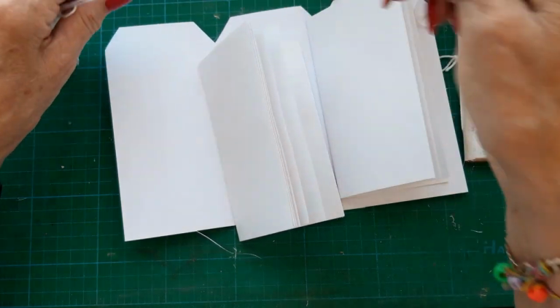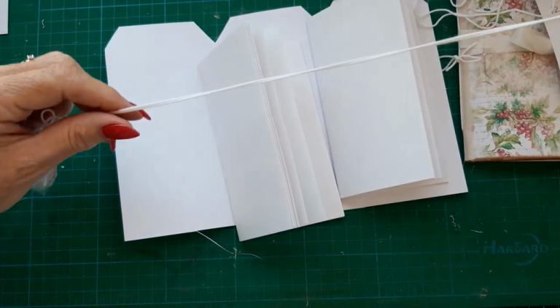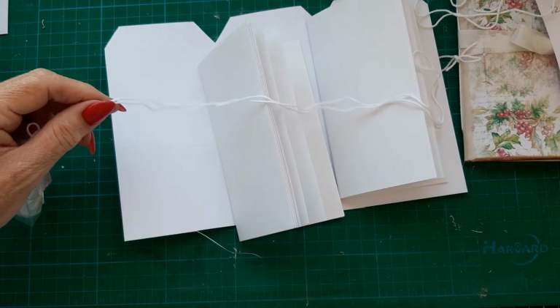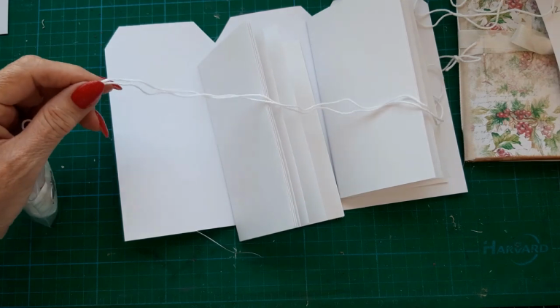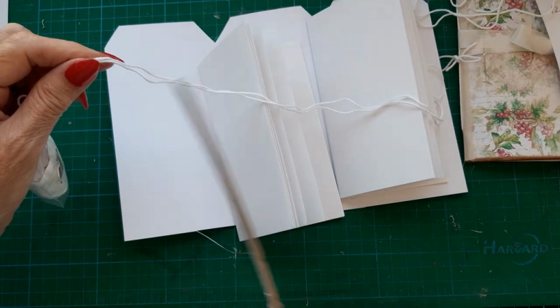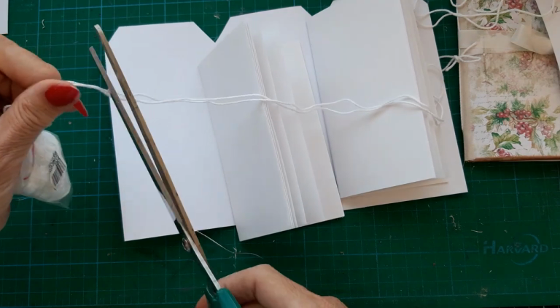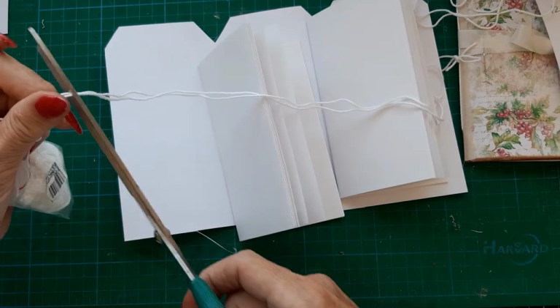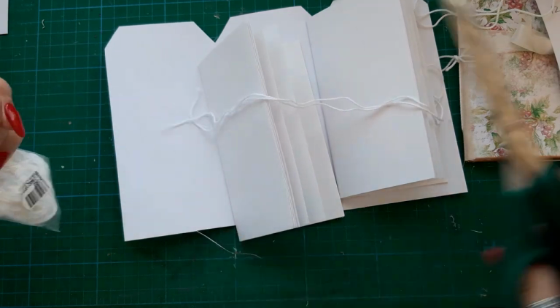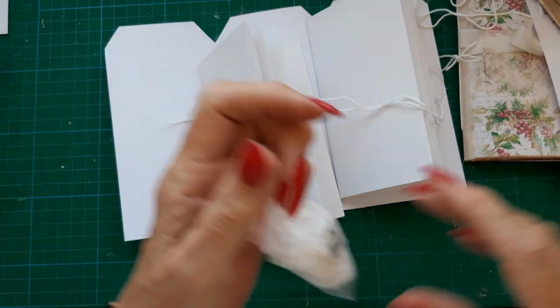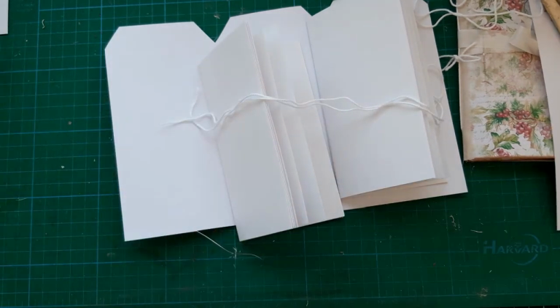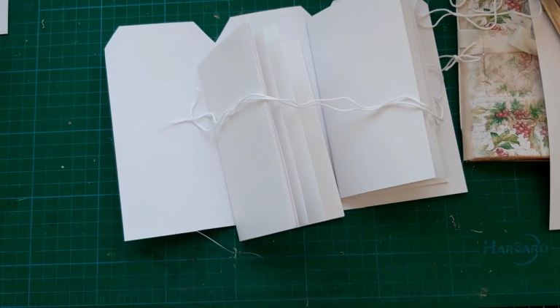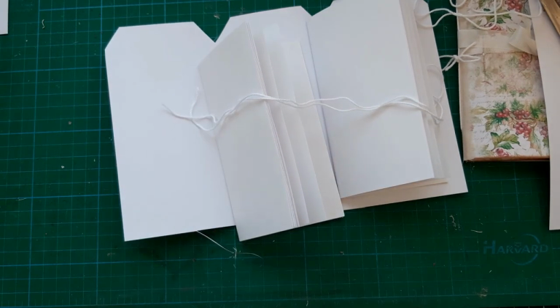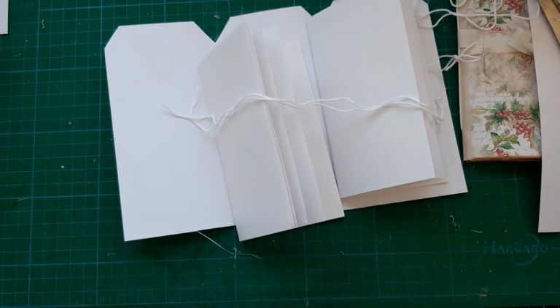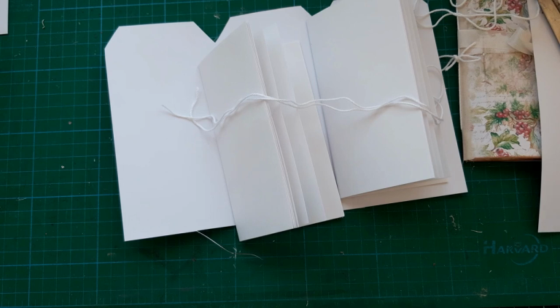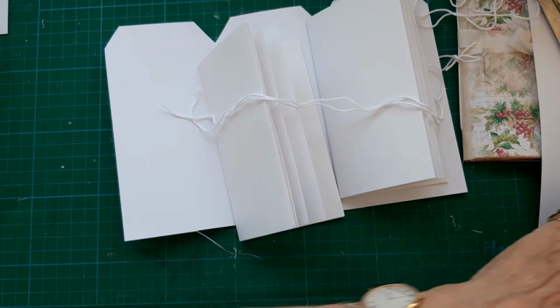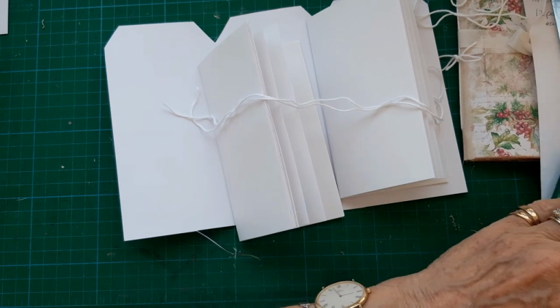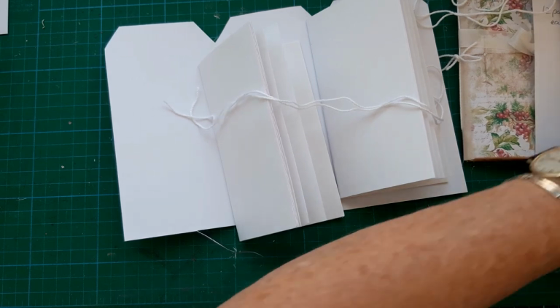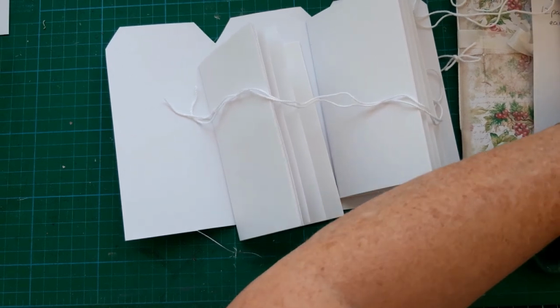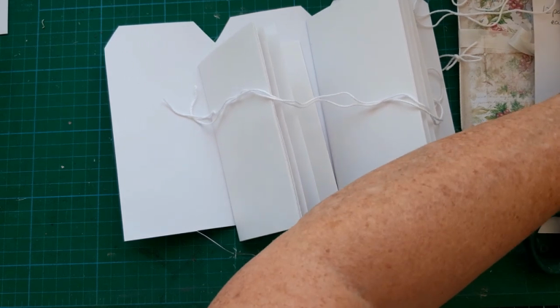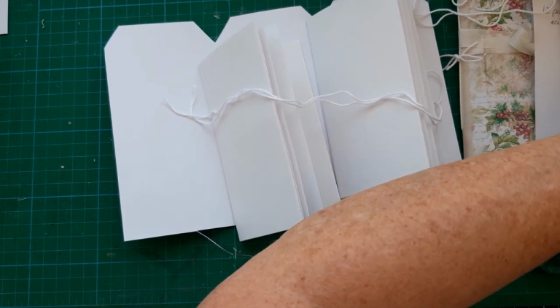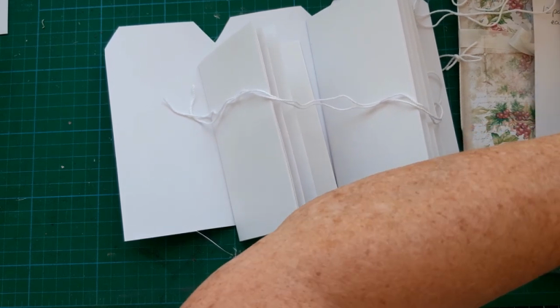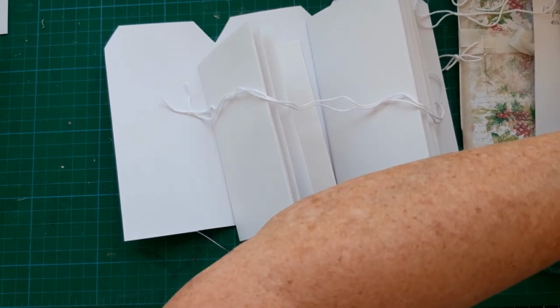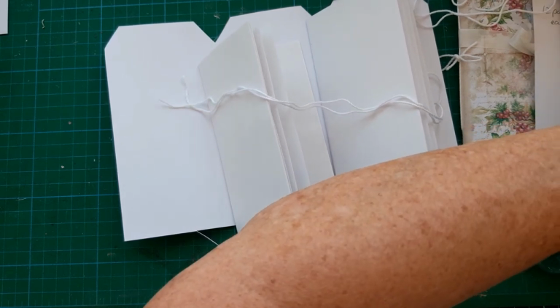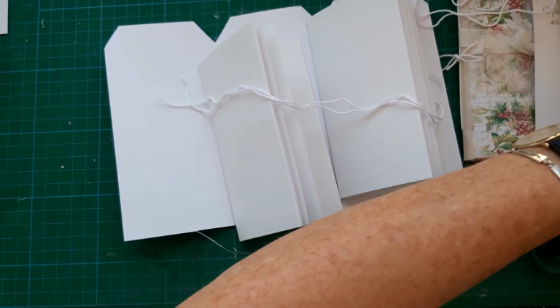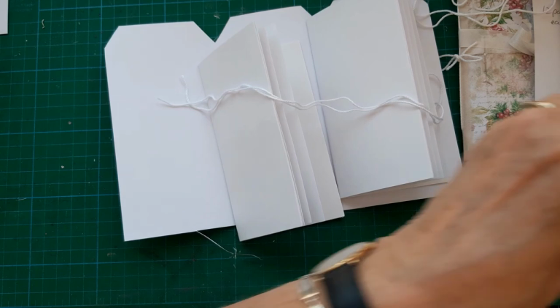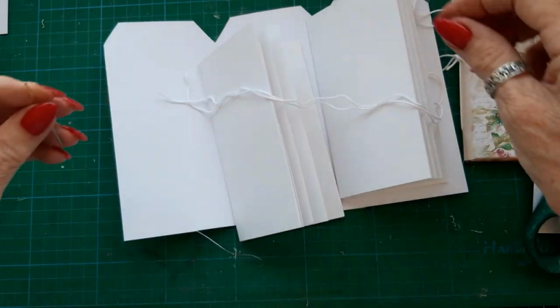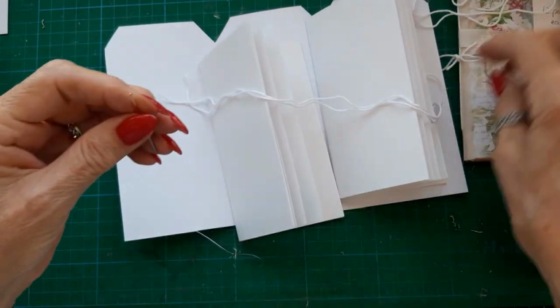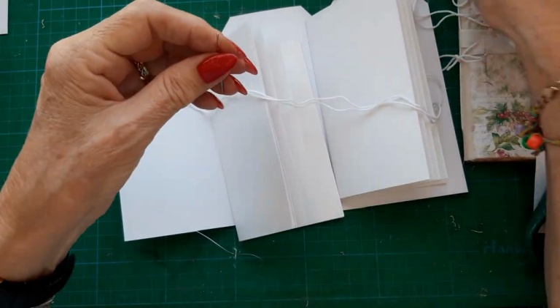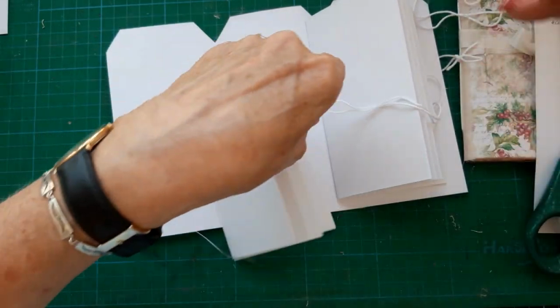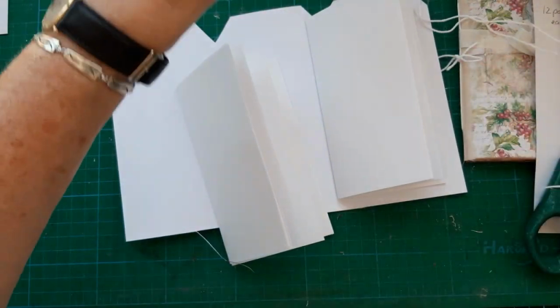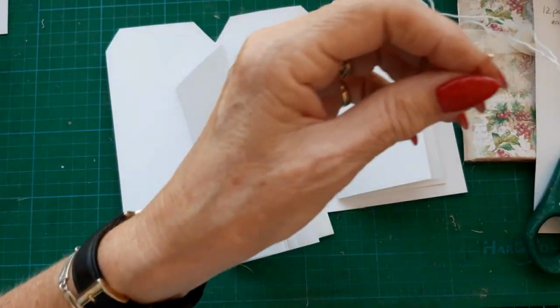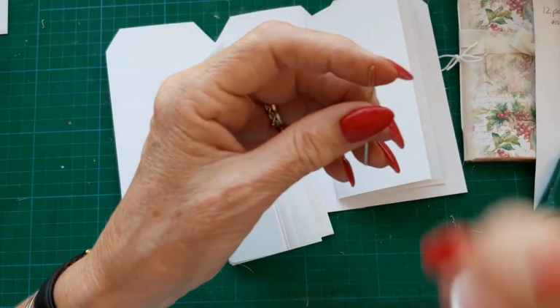This is just crochet cotton, but it's quite strong. And I've already got my needle — I'll just sew one in on camera.